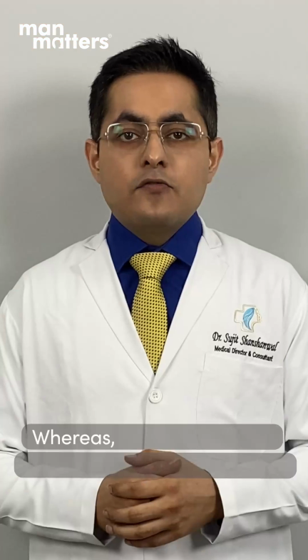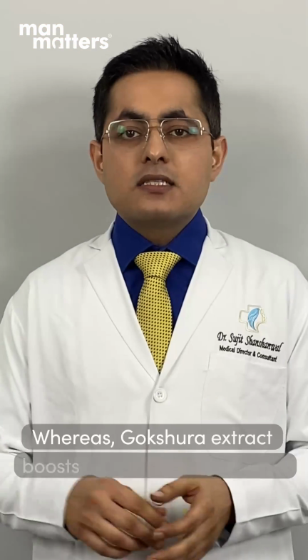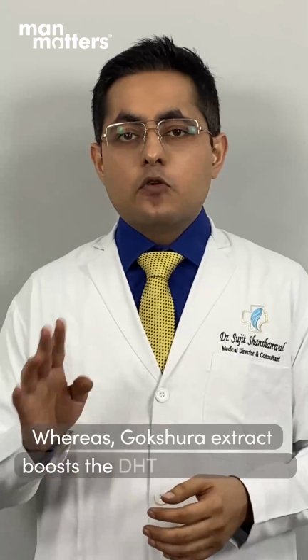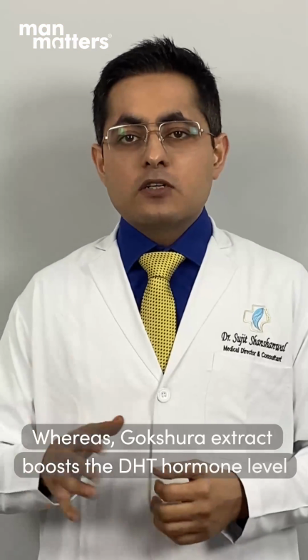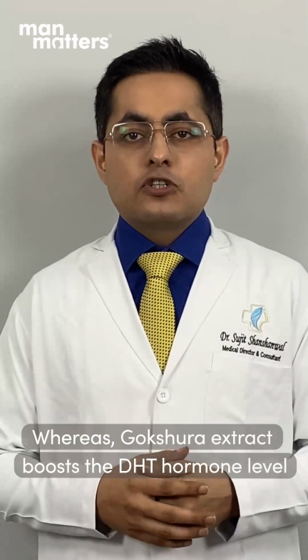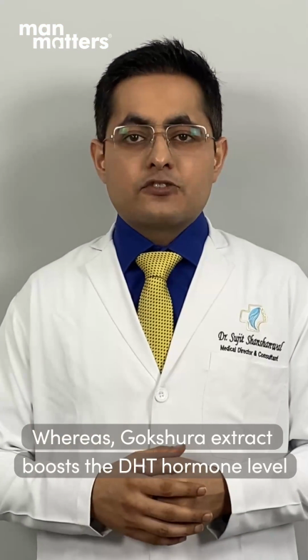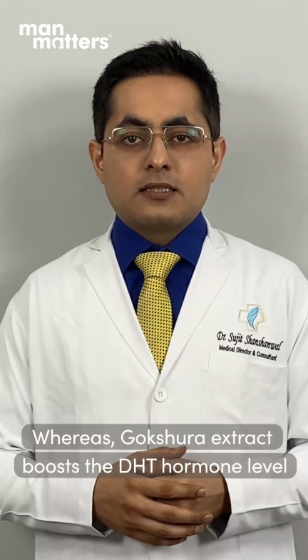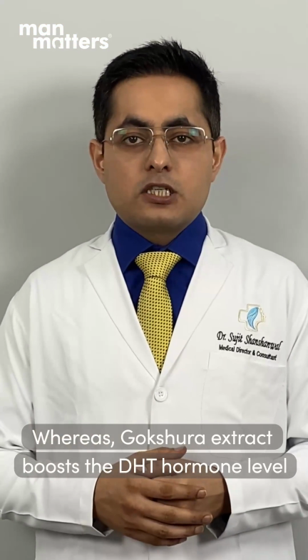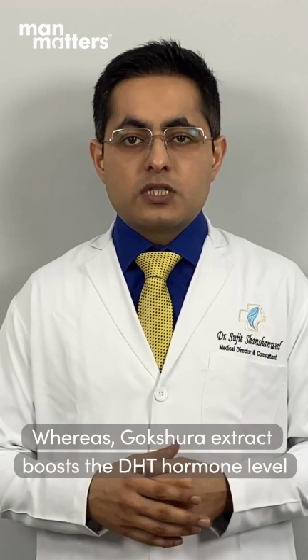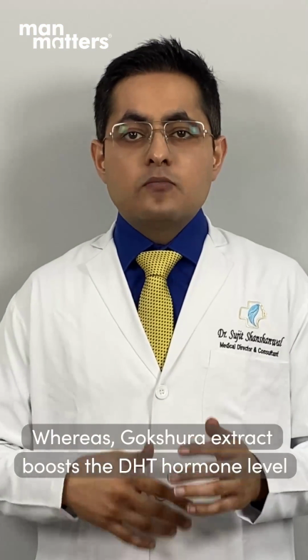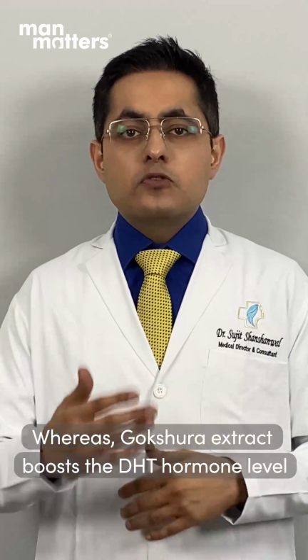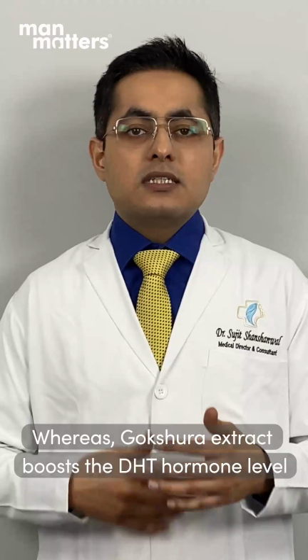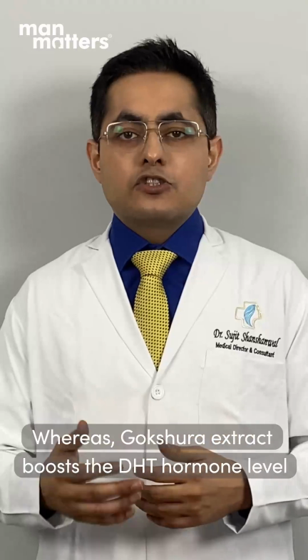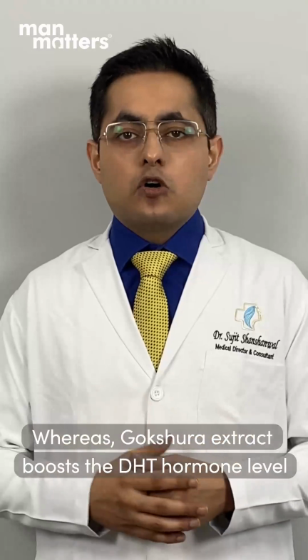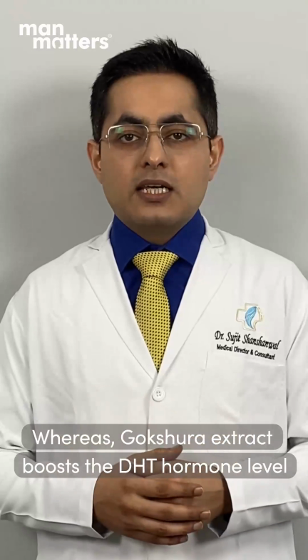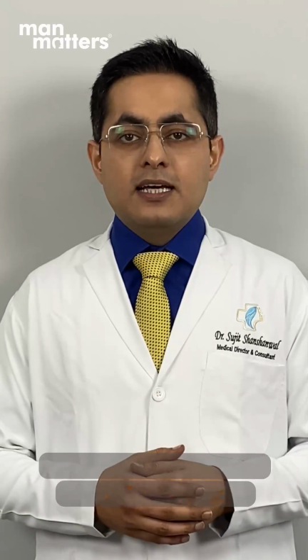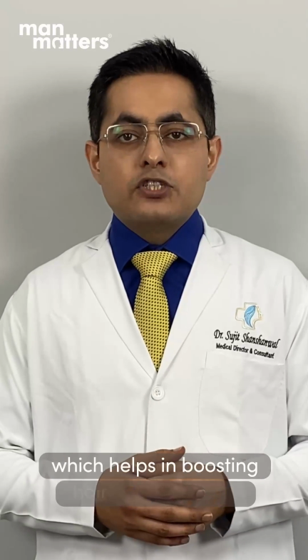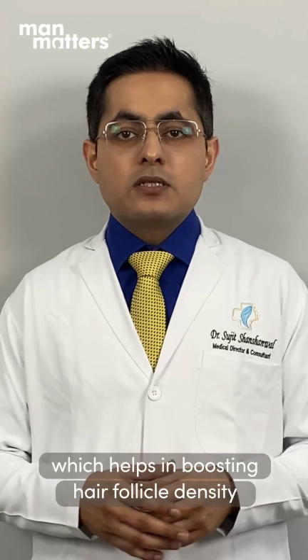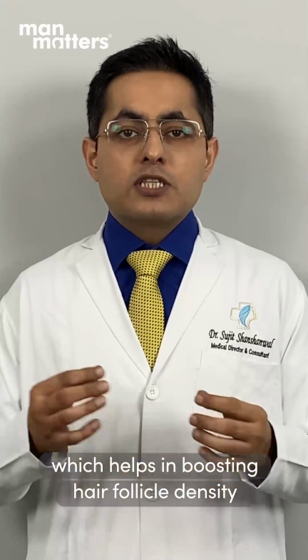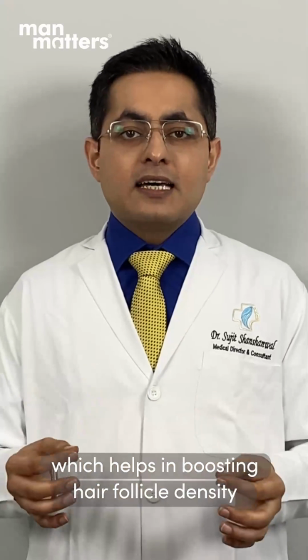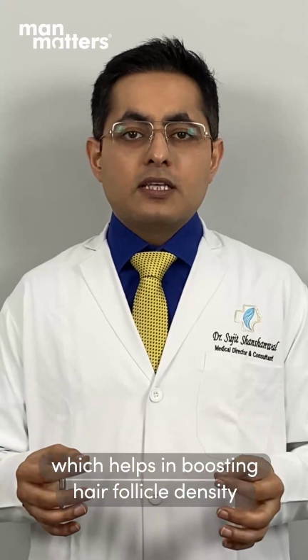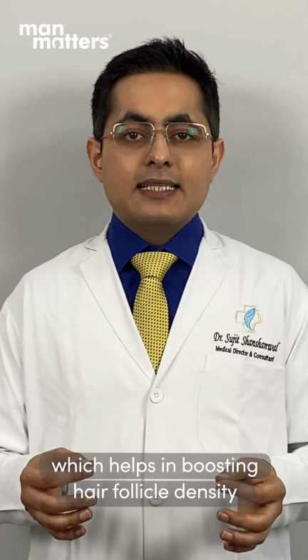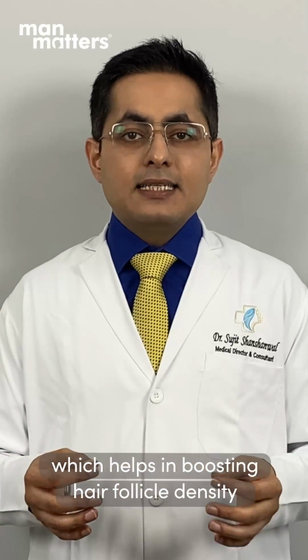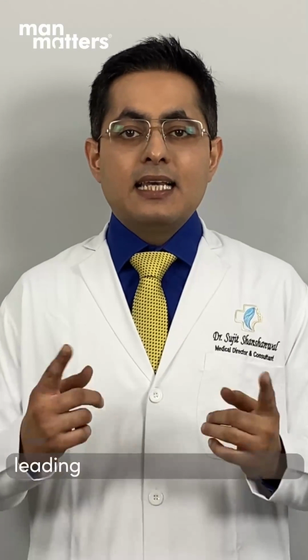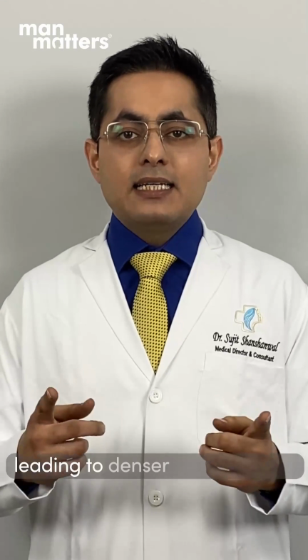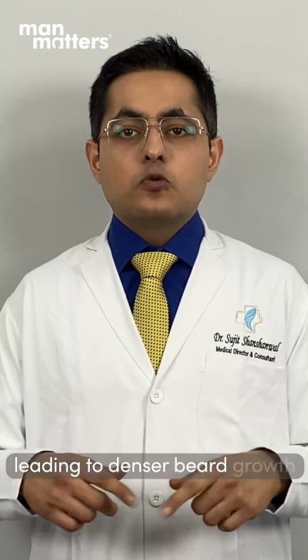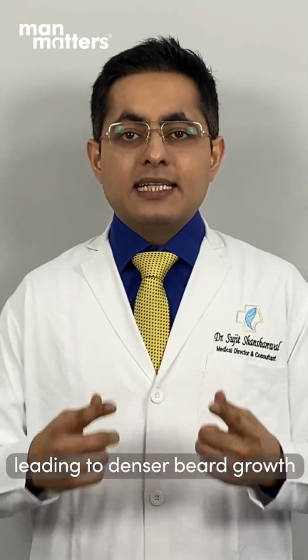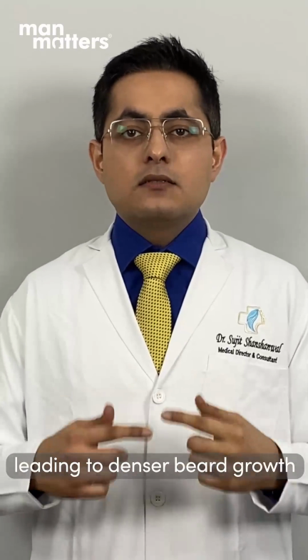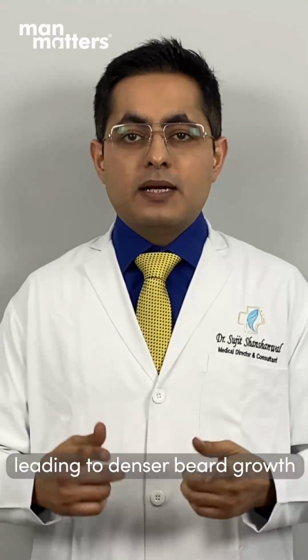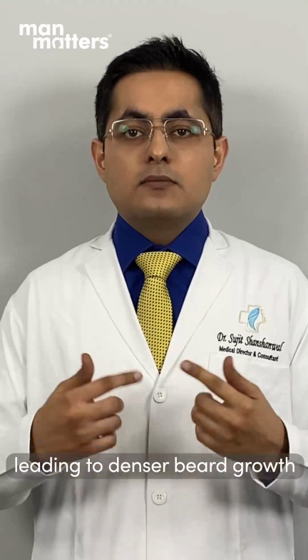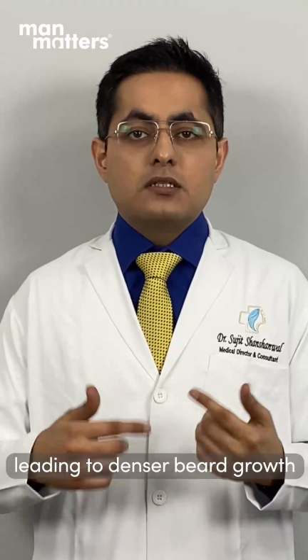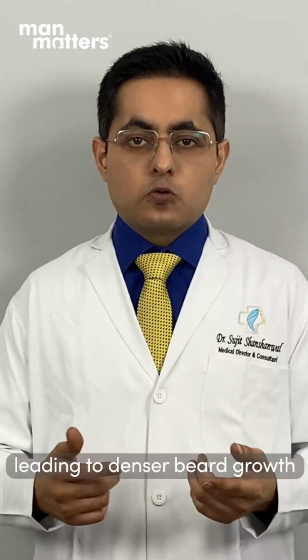Whereas the 4% Vokshara extract boosts the THD hormone level, which helps in boosting the hair follicle density, leading to a denser, better beard growth.